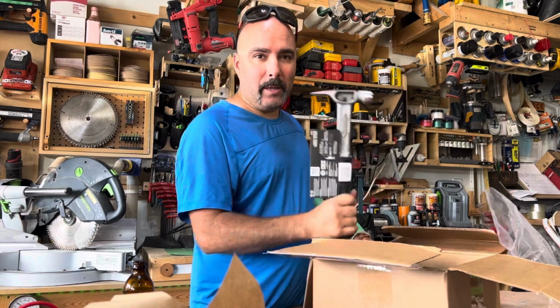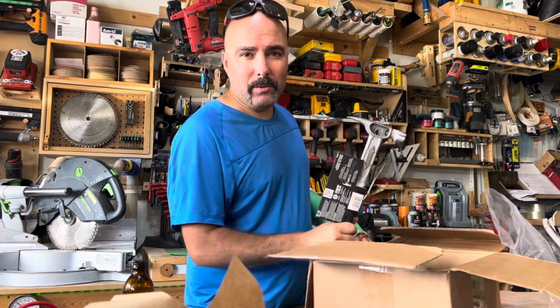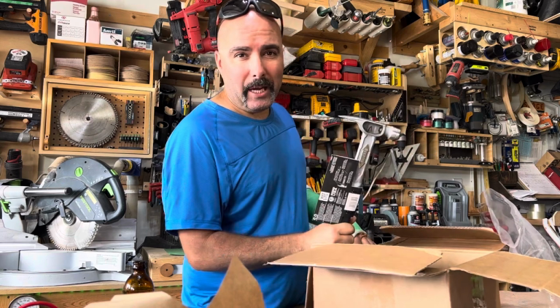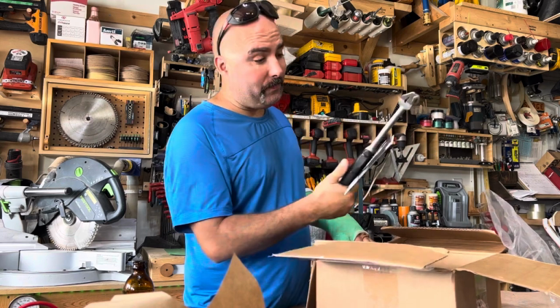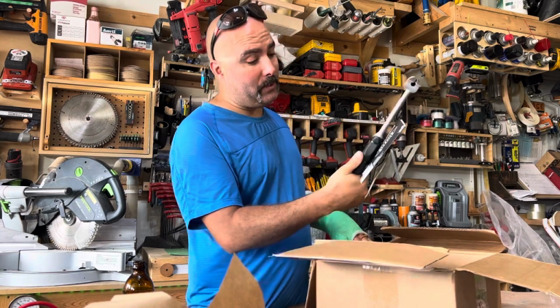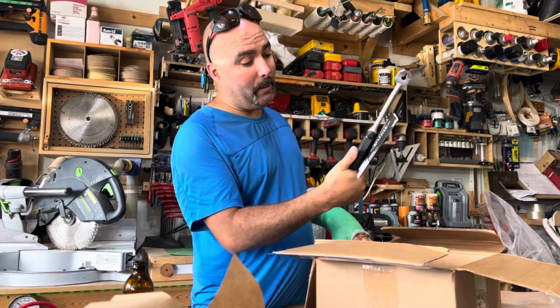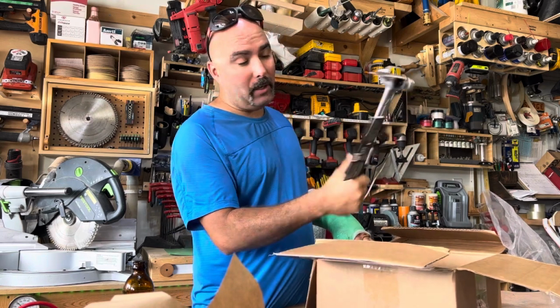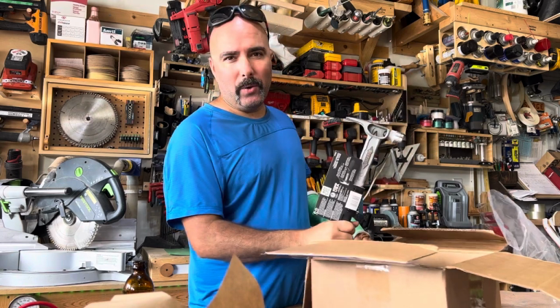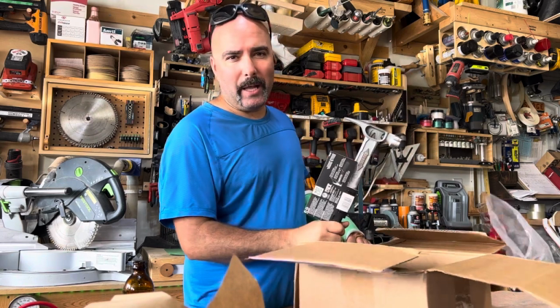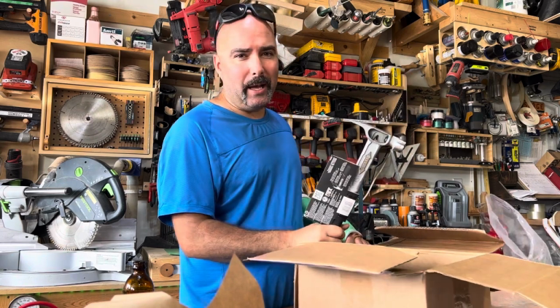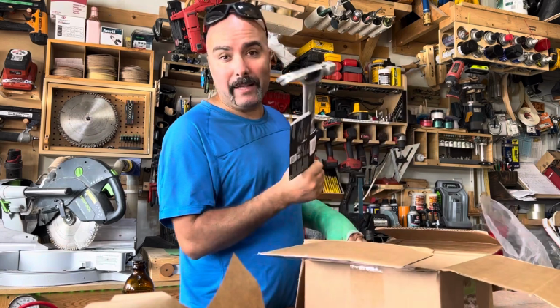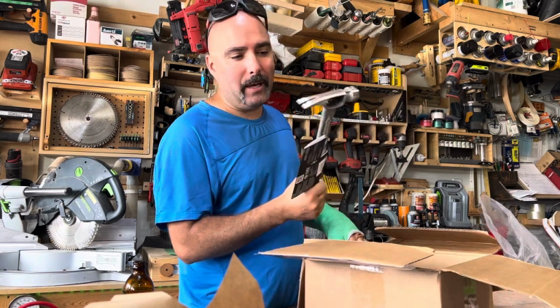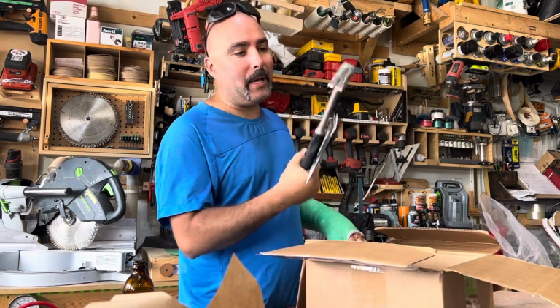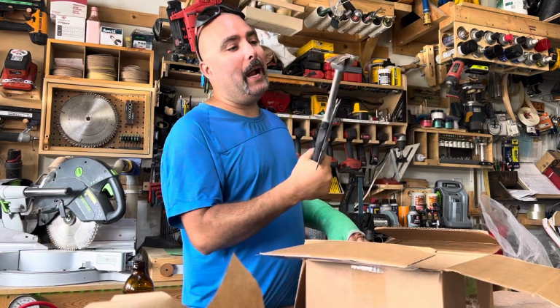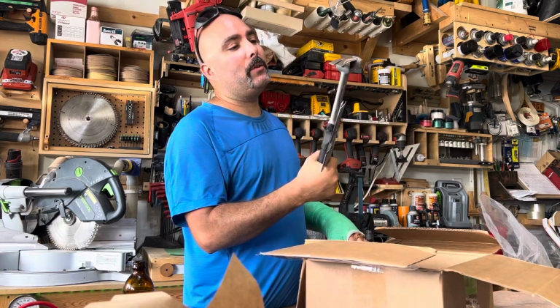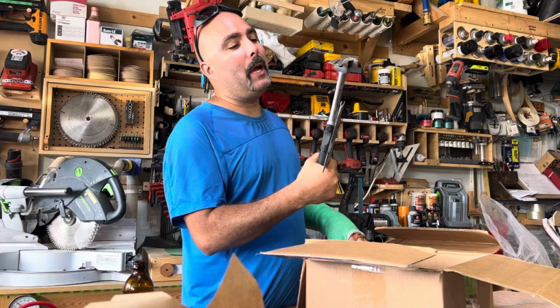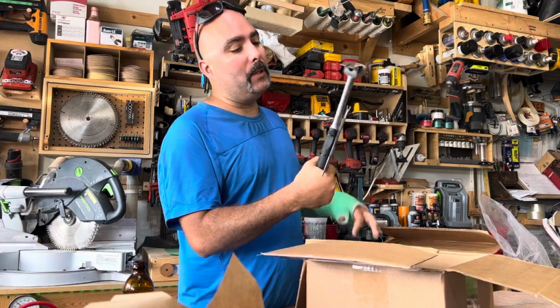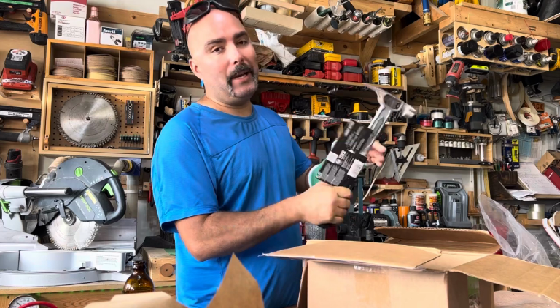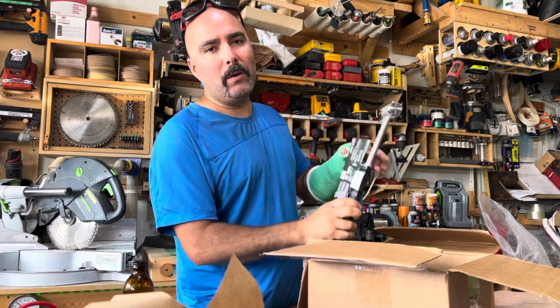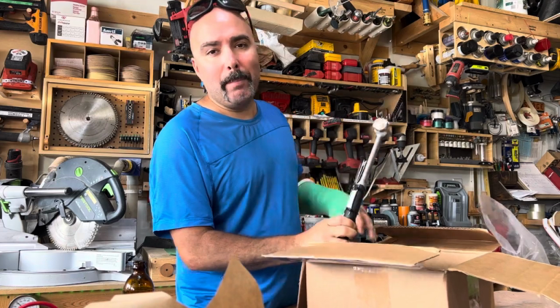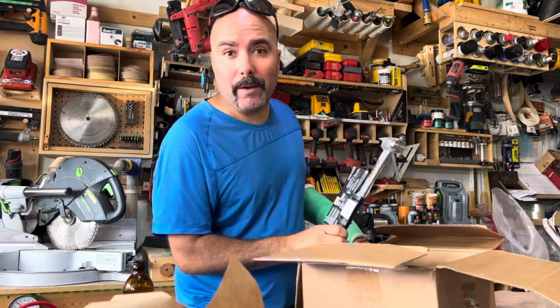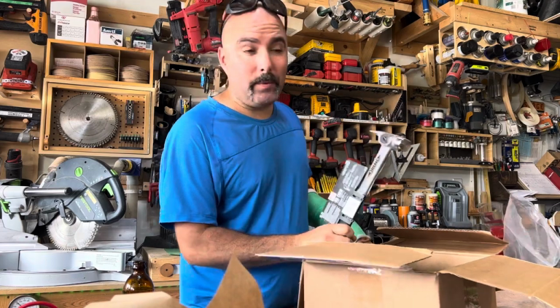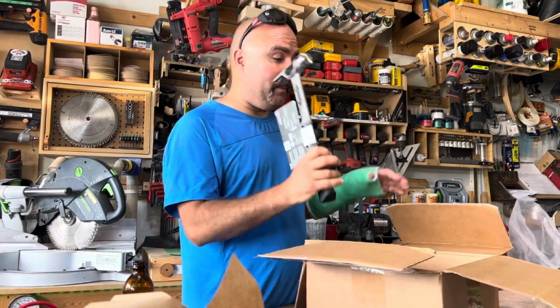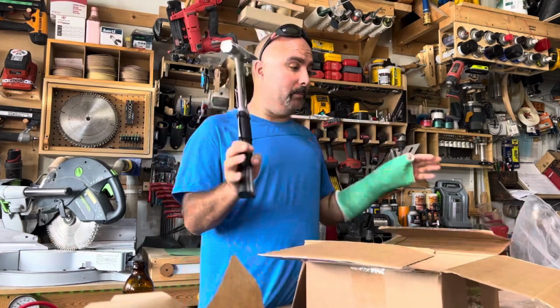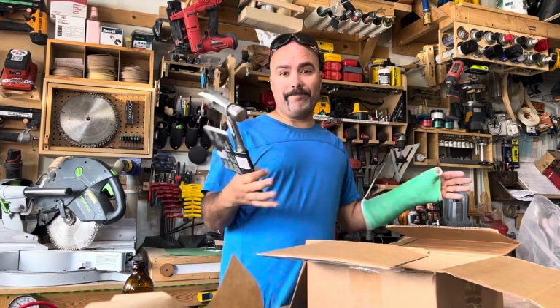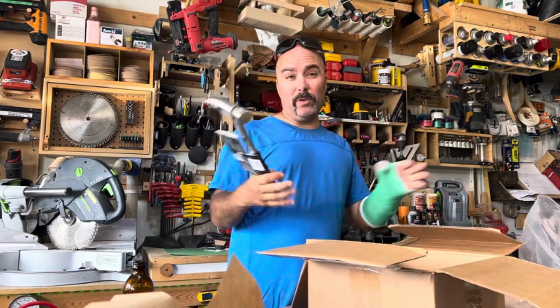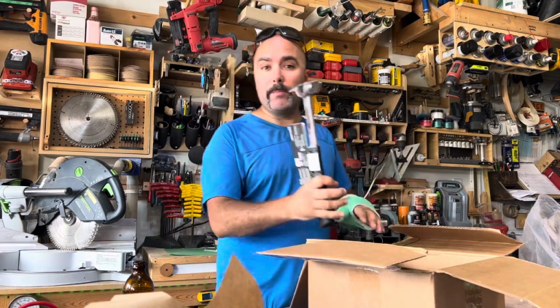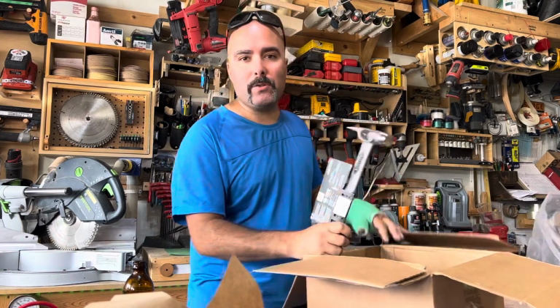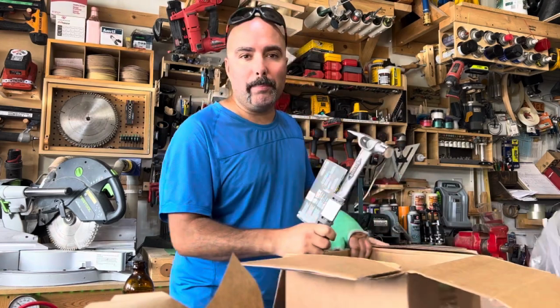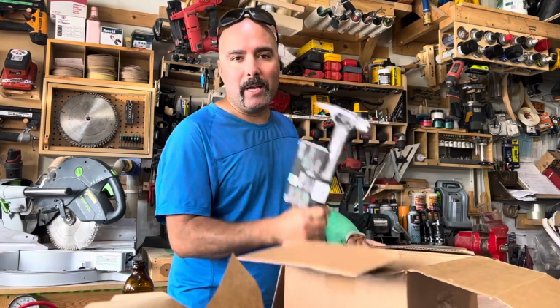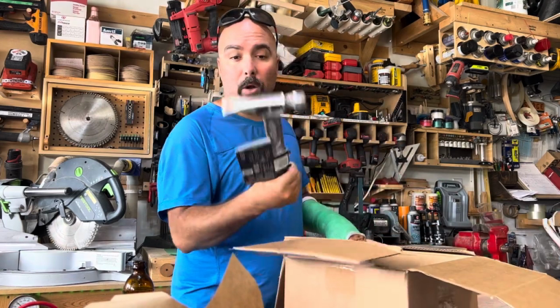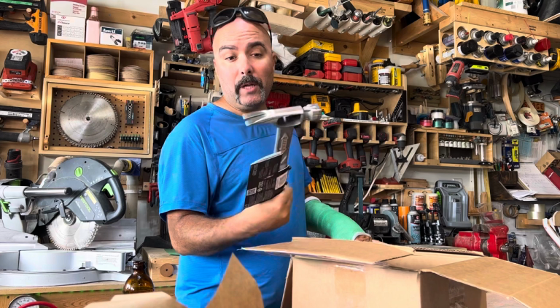When this came out, first time I saw it I knew I had to have it. I did contact Stiletto but I never heard from them for, I don't know, six months or something.